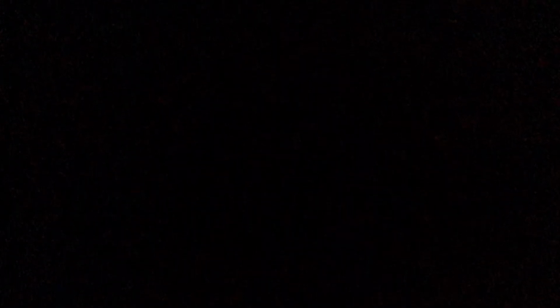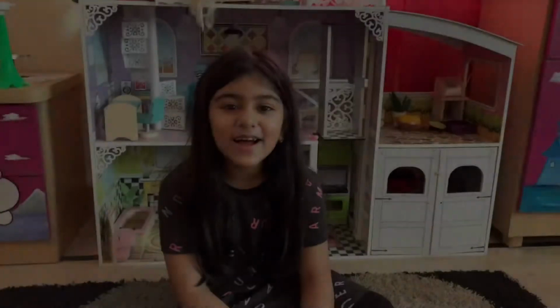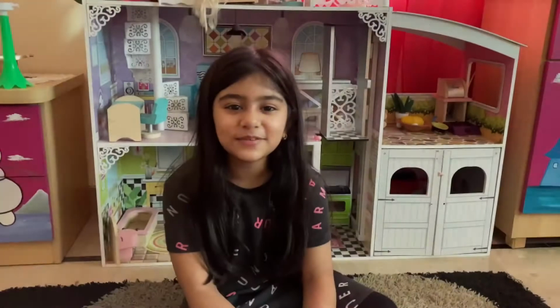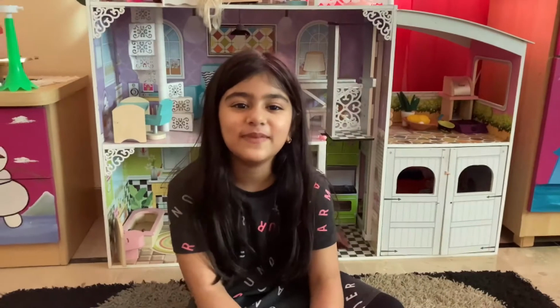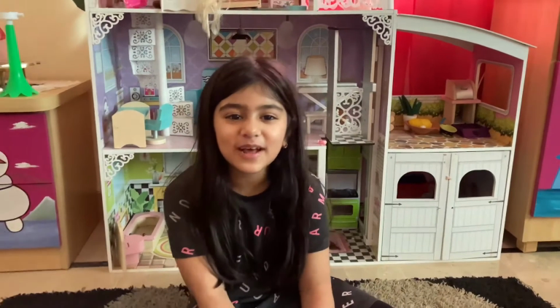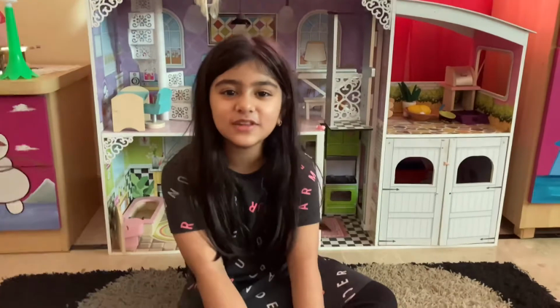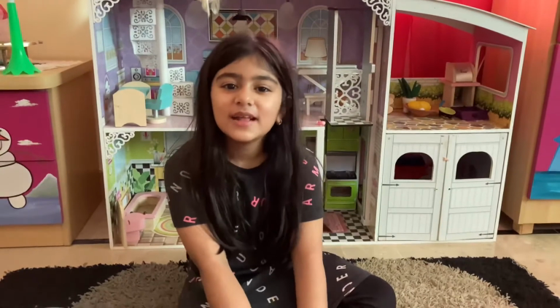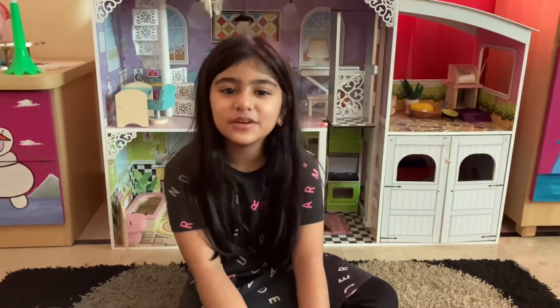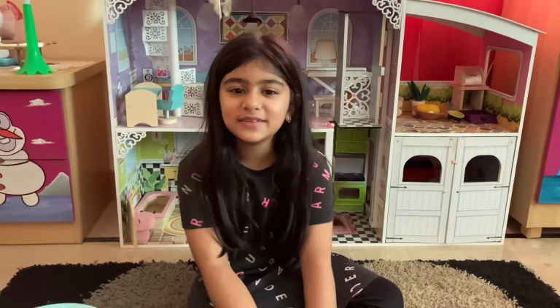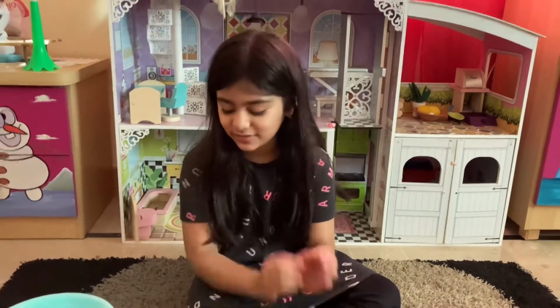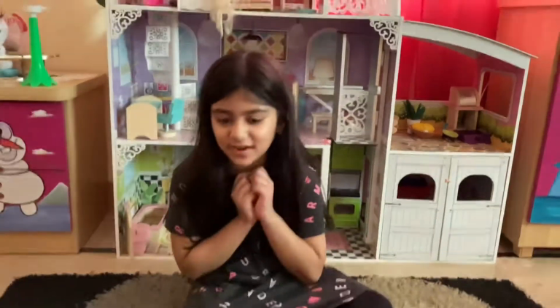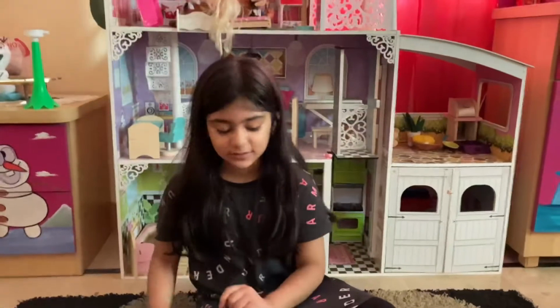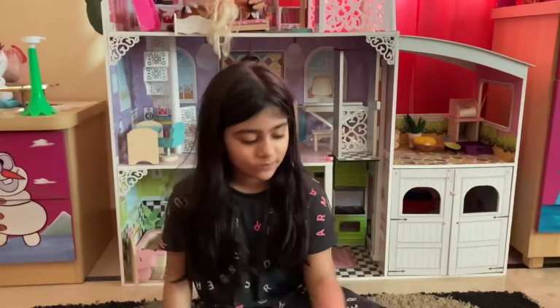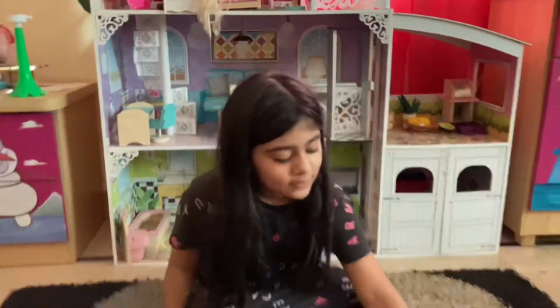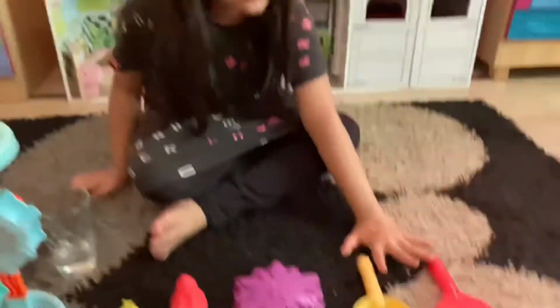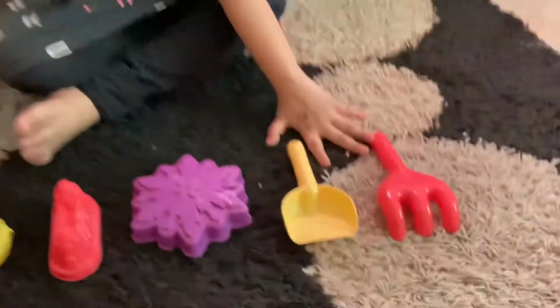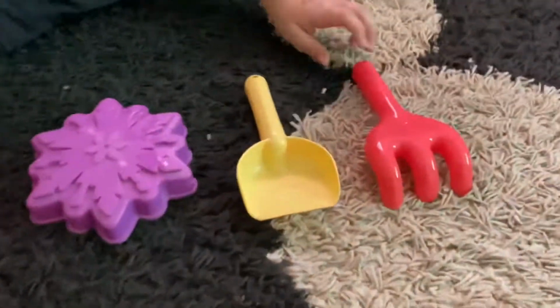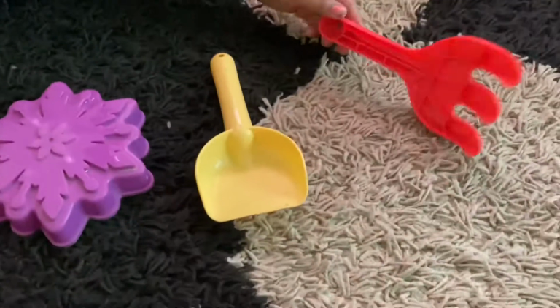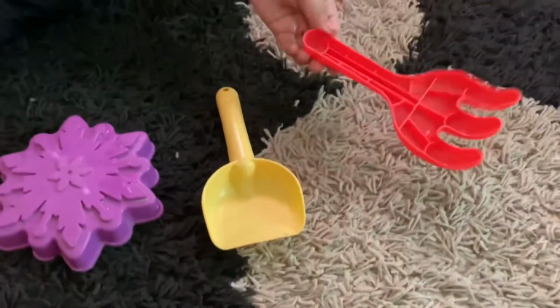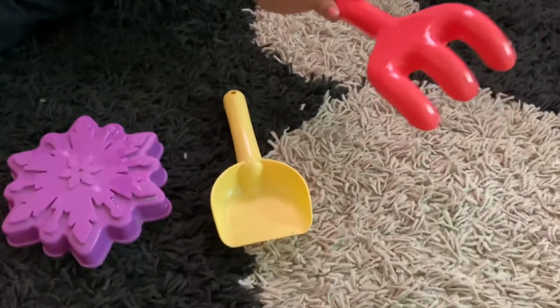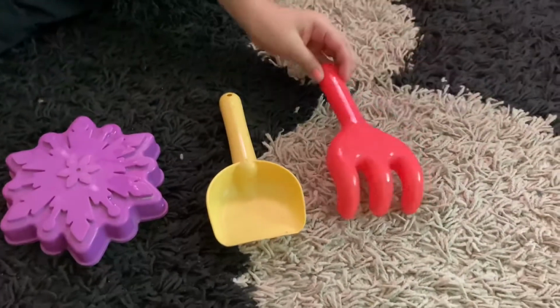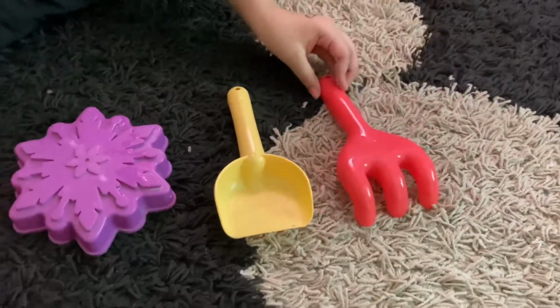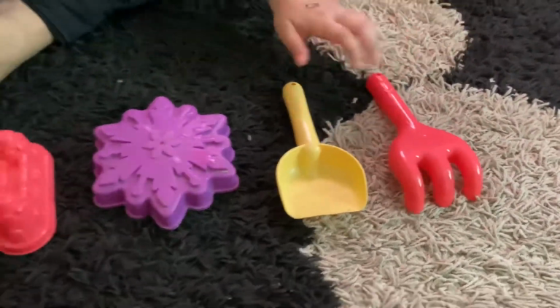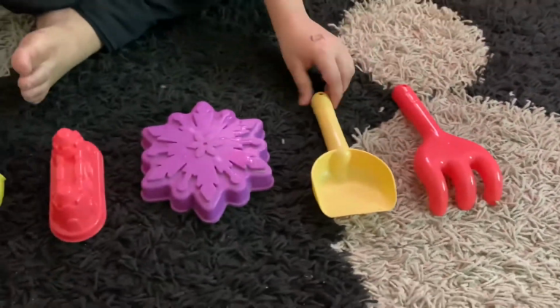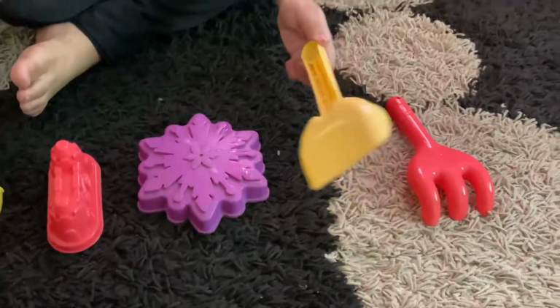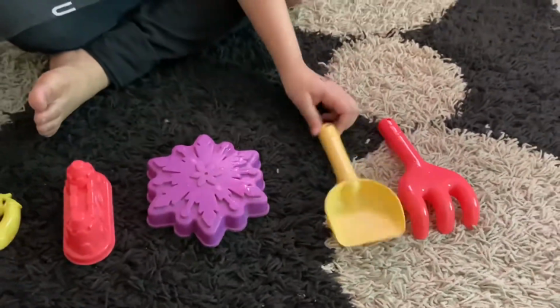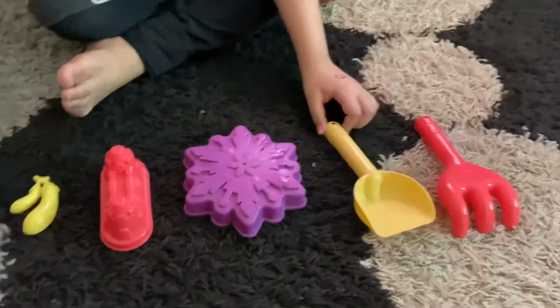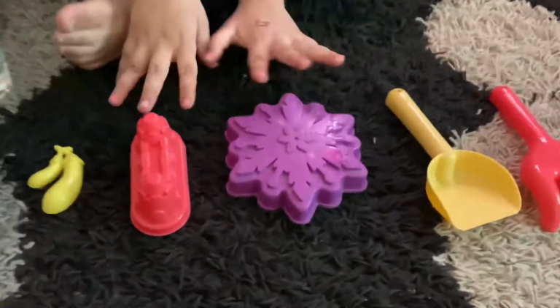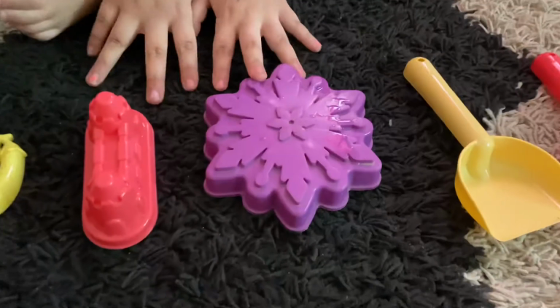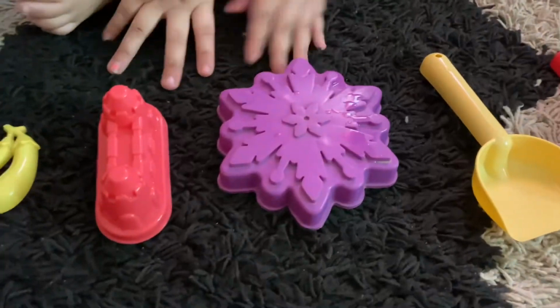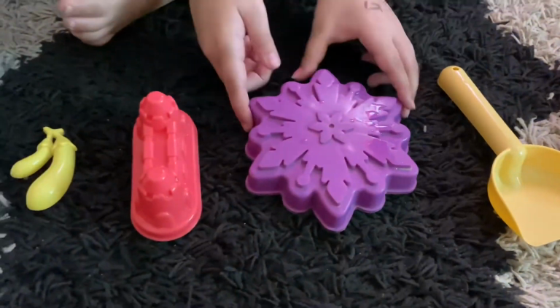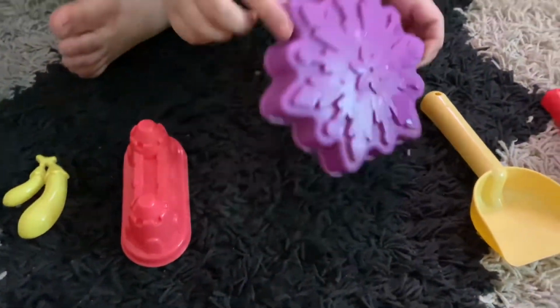Hi guys, welcome back to Minhouse Toys! Today I'm going to show my Santa. Over here I got some nice shovels, they're really cool, and over here I got some shapes.